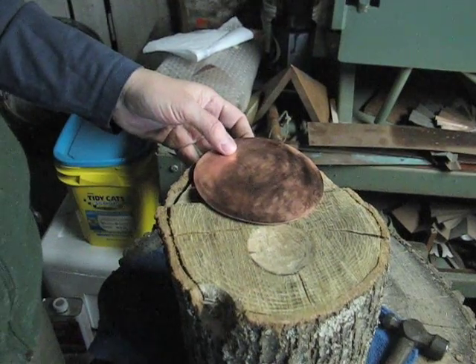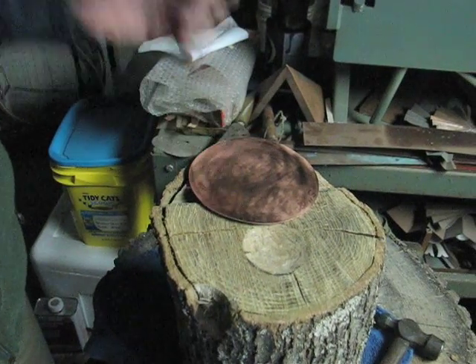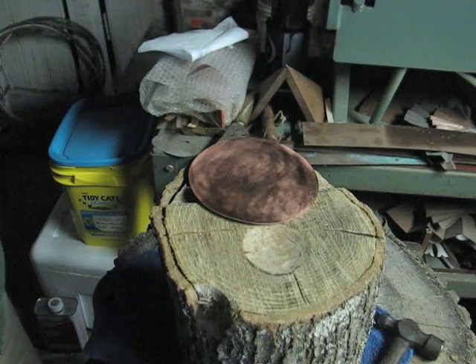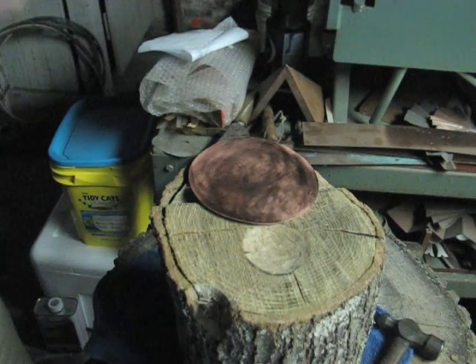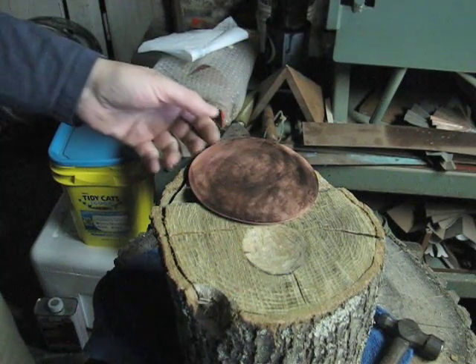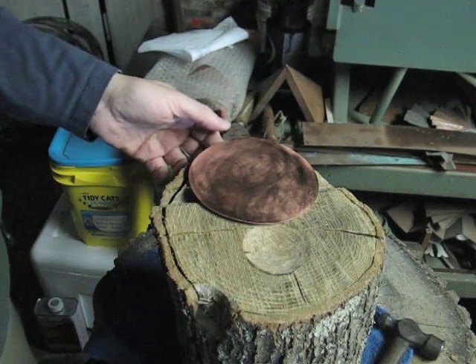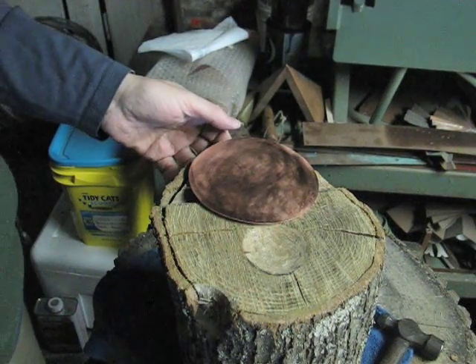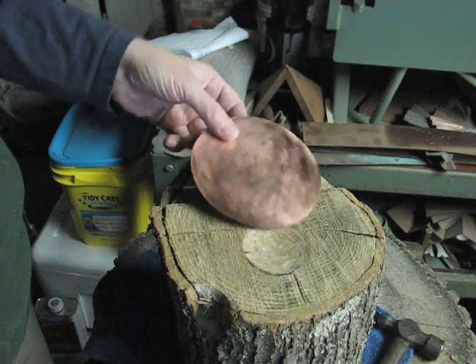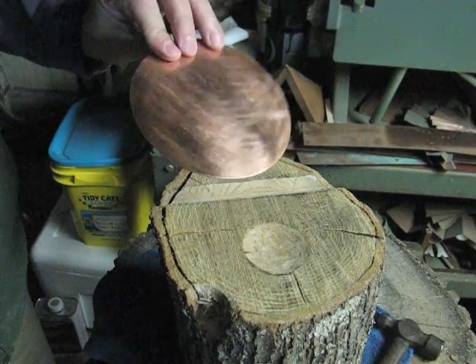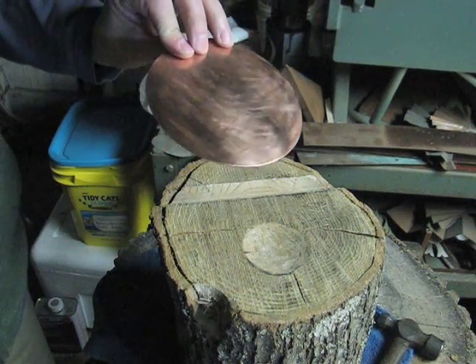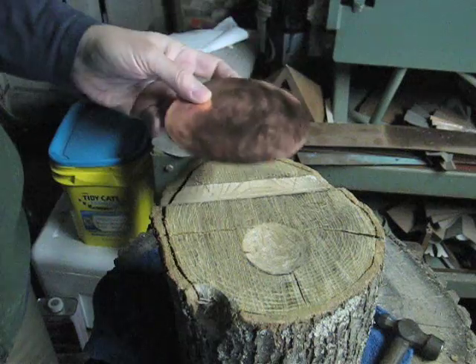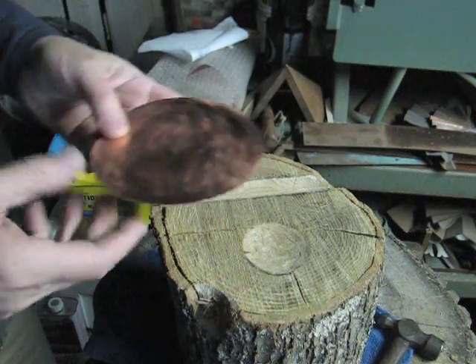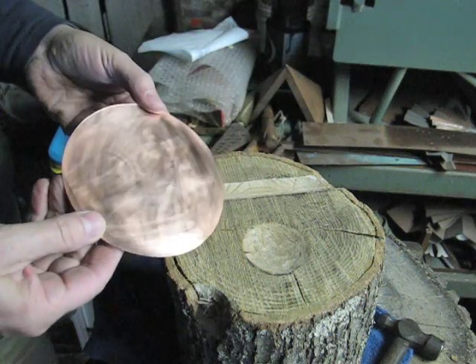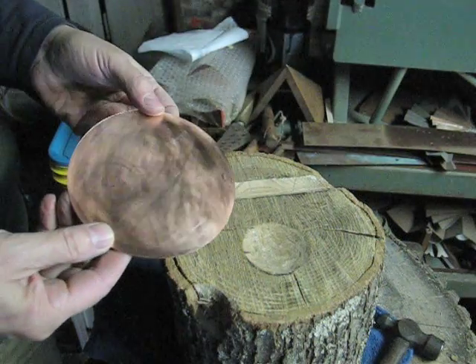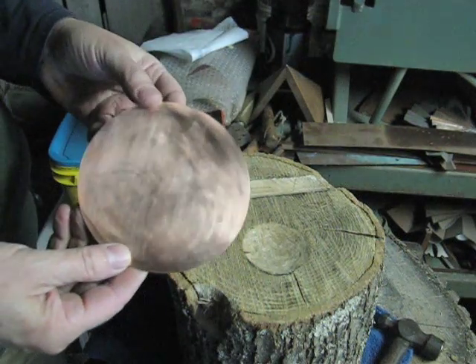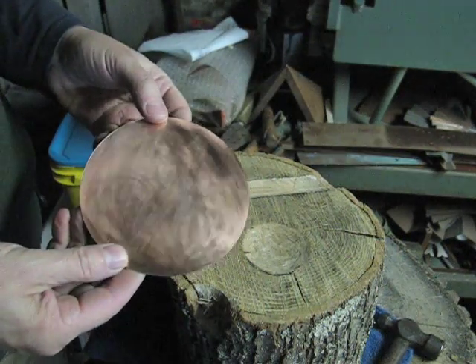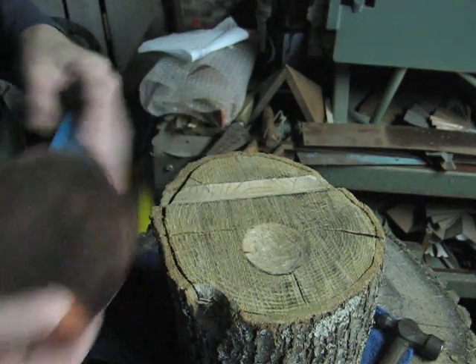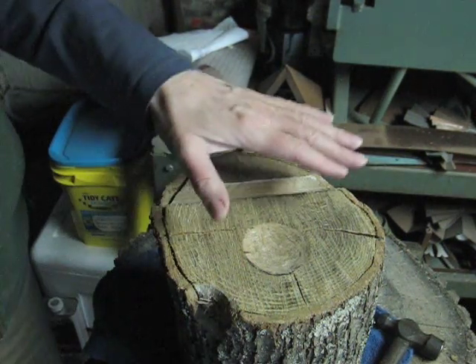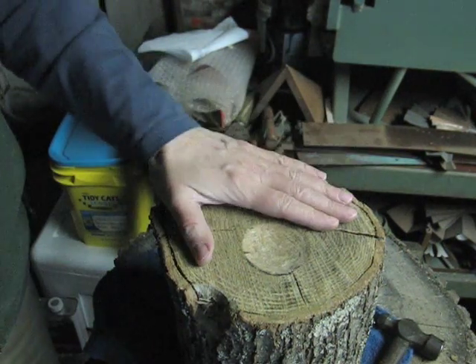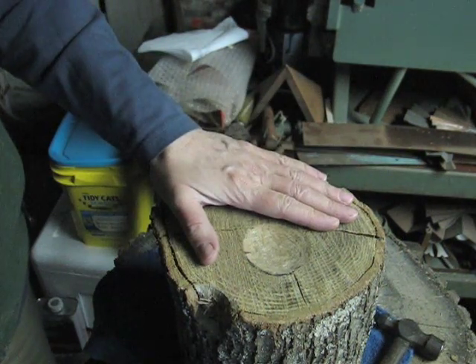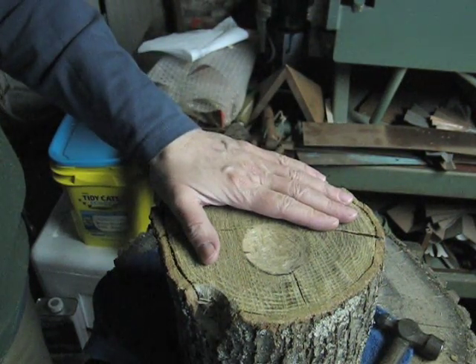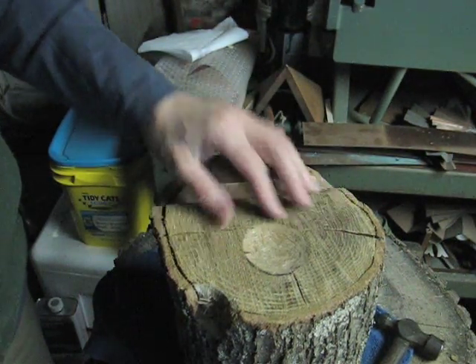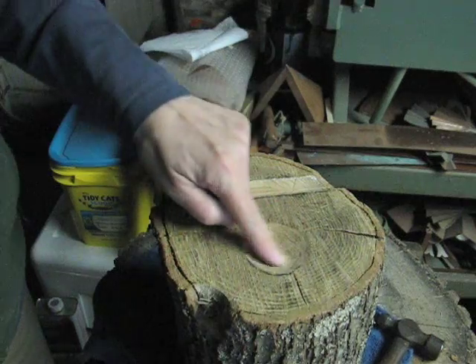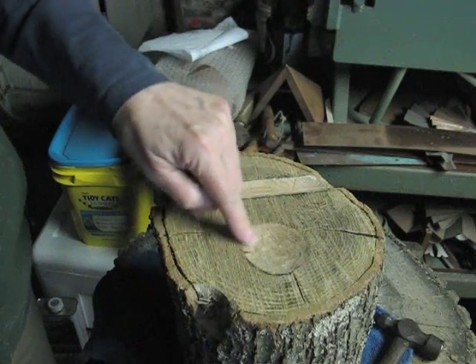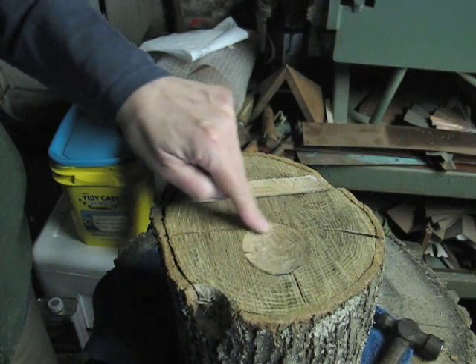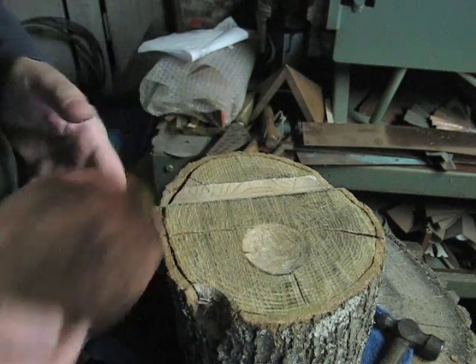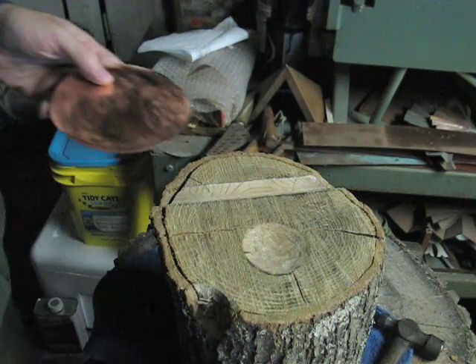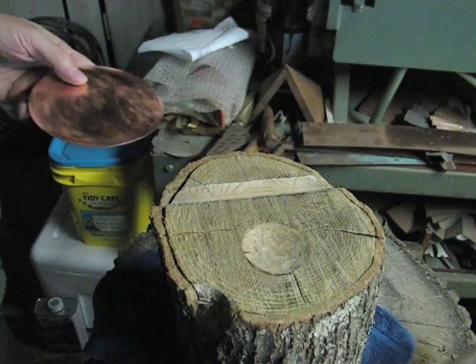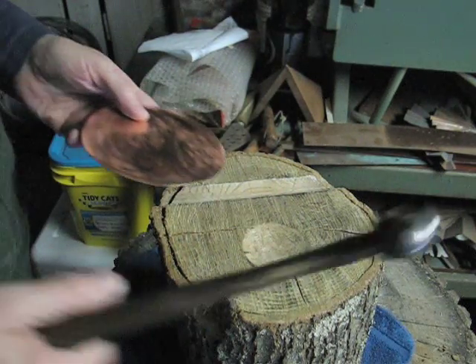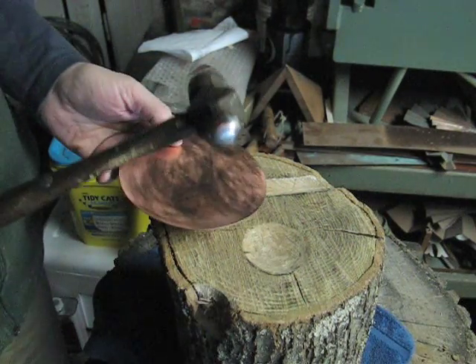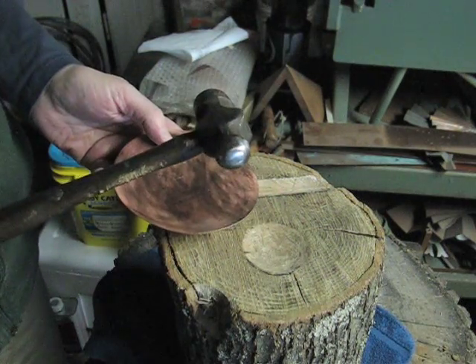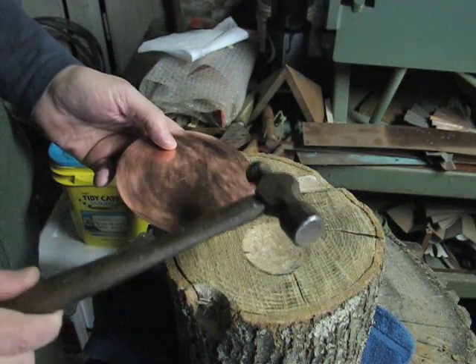I'm going to show you how I begin raising a vessel from a copper disc. This is a 5-inch disc. I have an oak stump here with a small depression in it, and I'm going to use an ordinary ball-peen hammer.